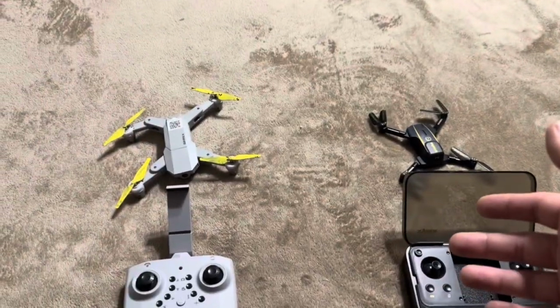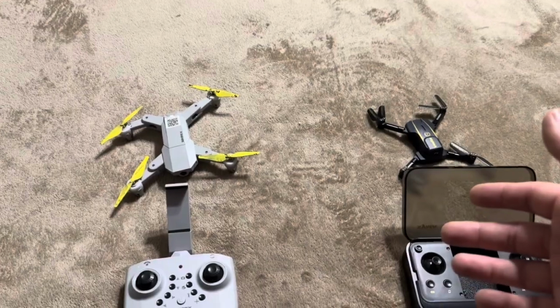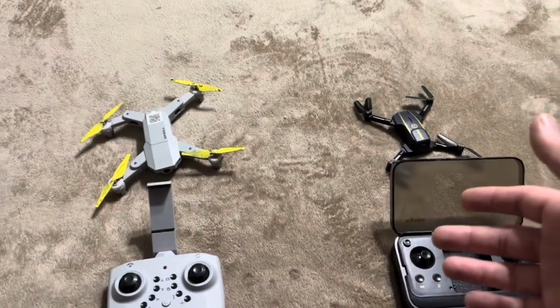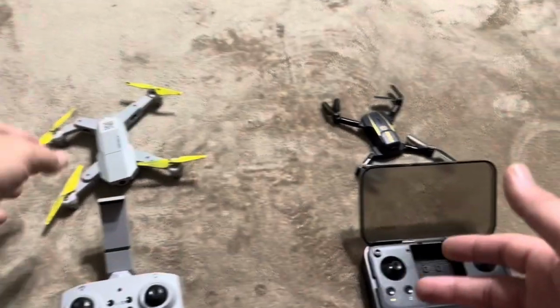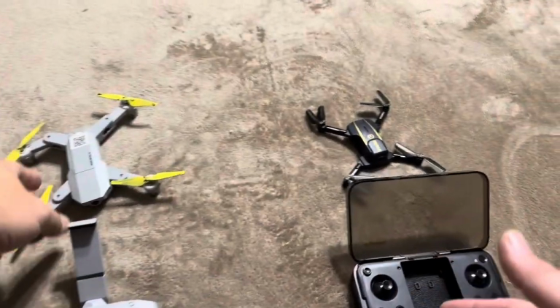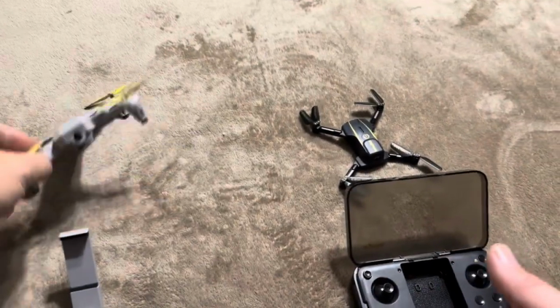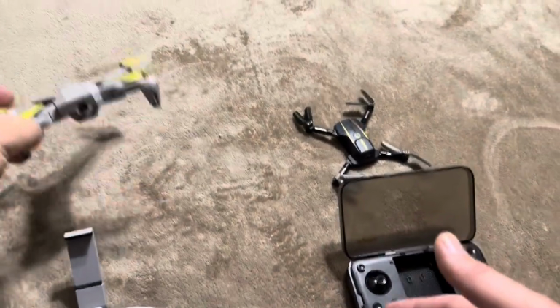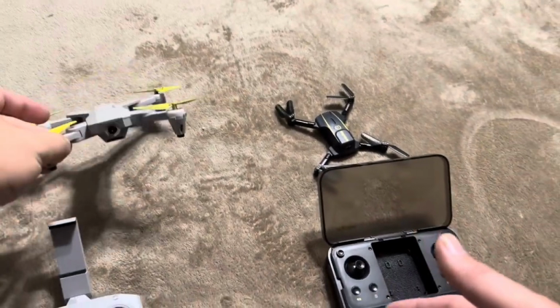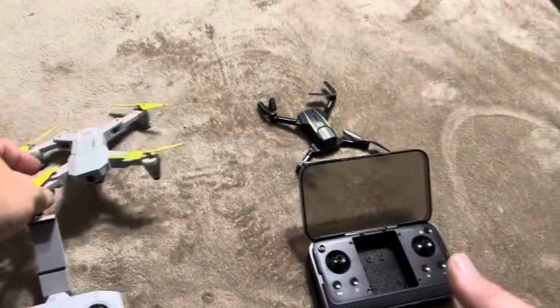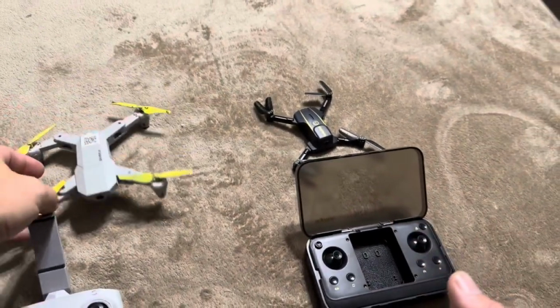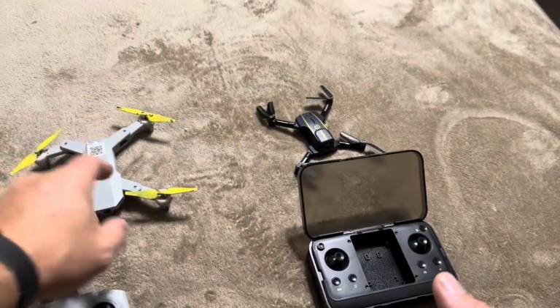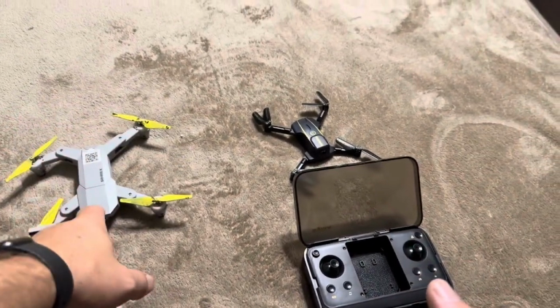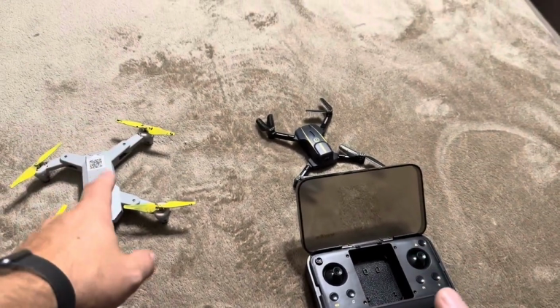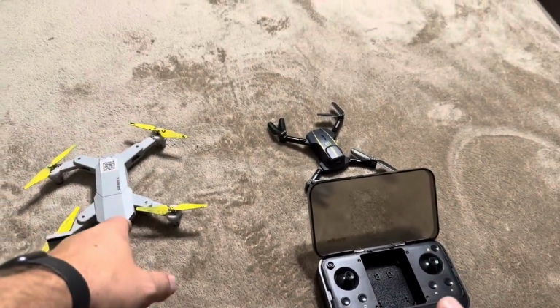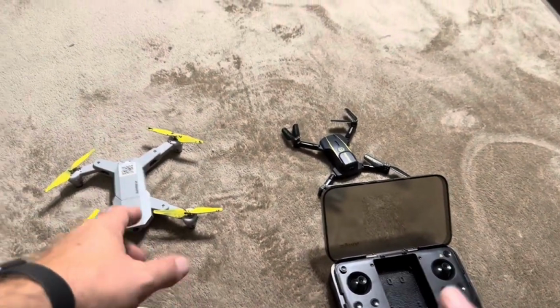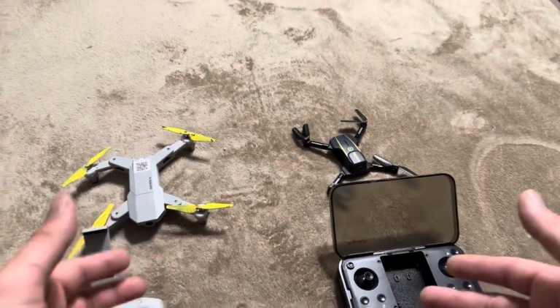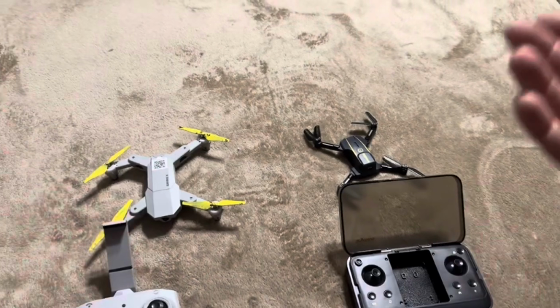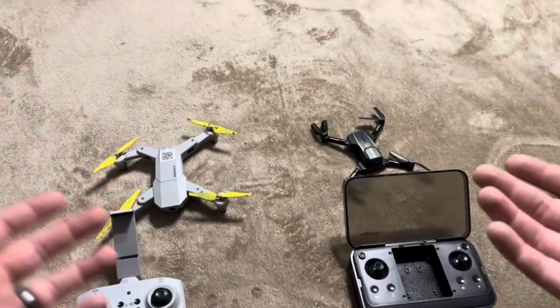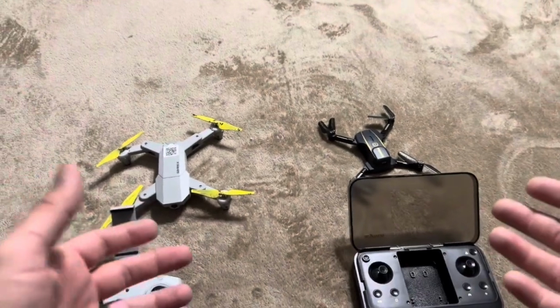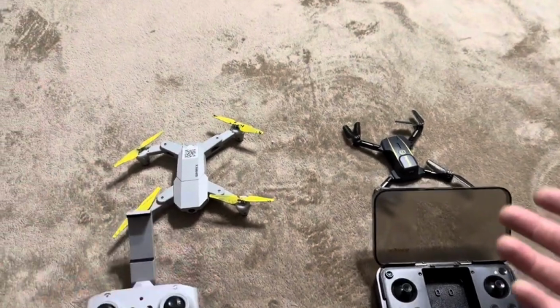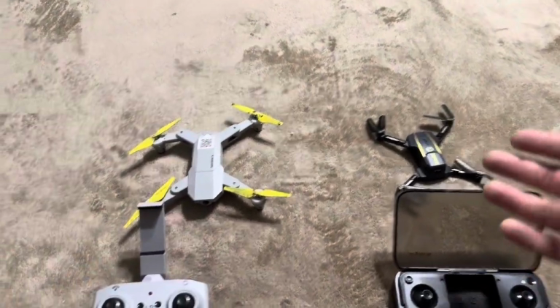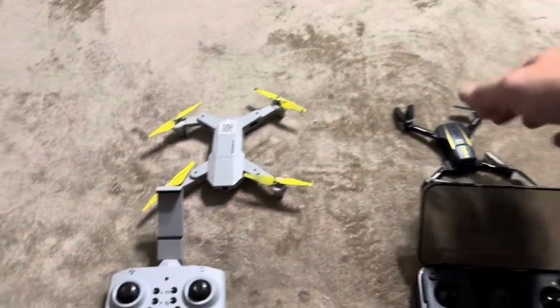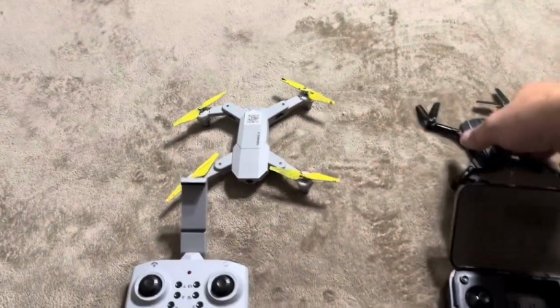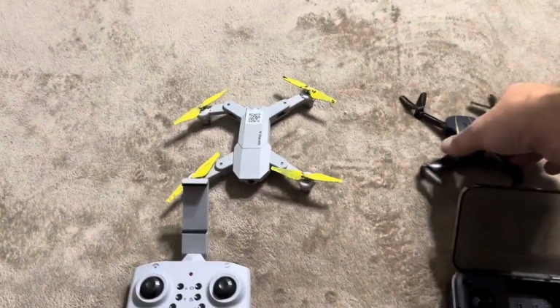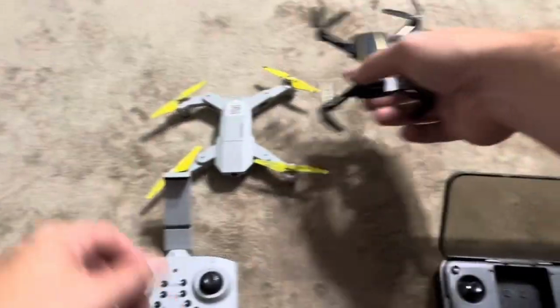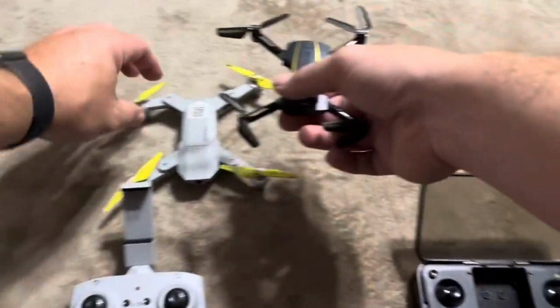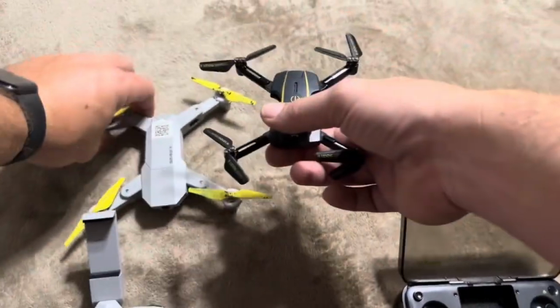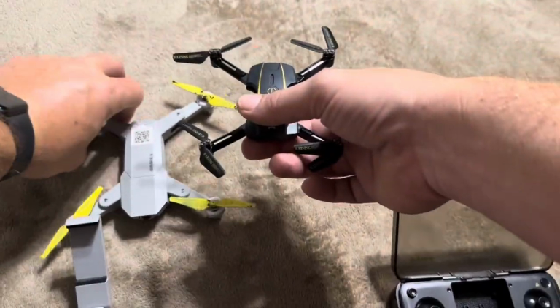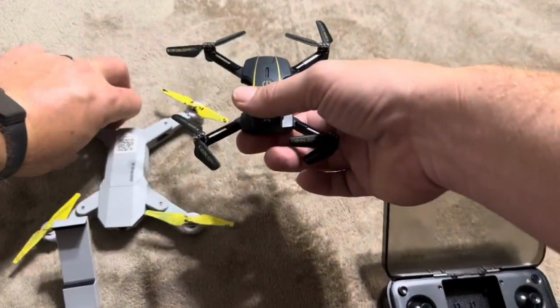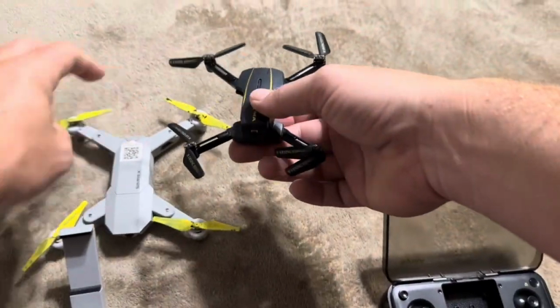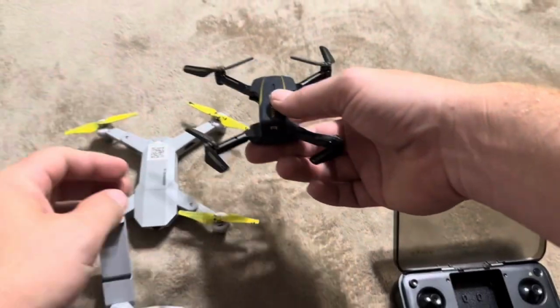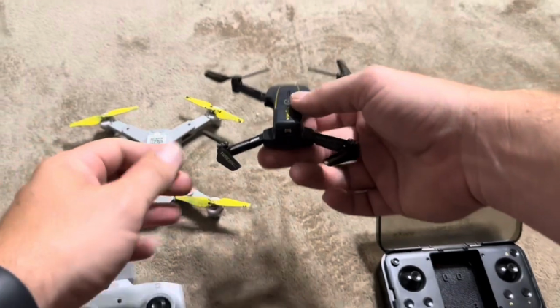I also love the fact that you can see from it — if you're recording, you can record video when you're going up, coming down, that sort of thing. And size-wise, the Simrex is just a bit better.